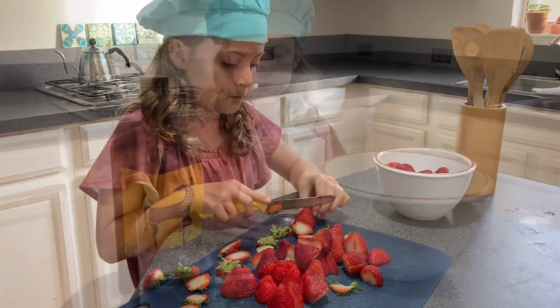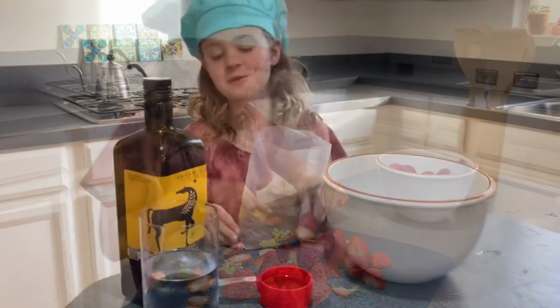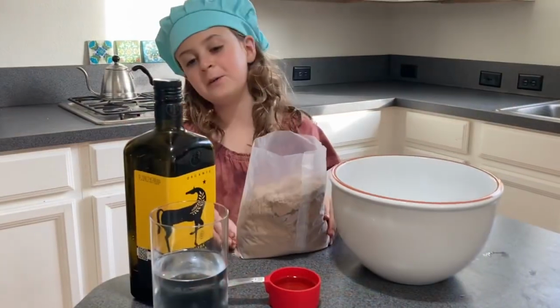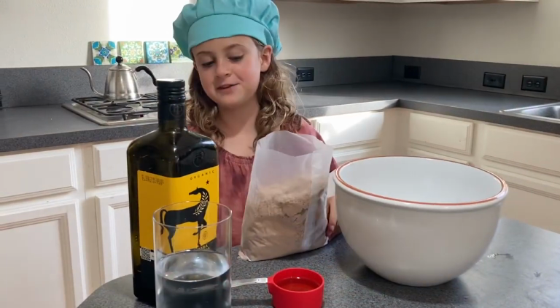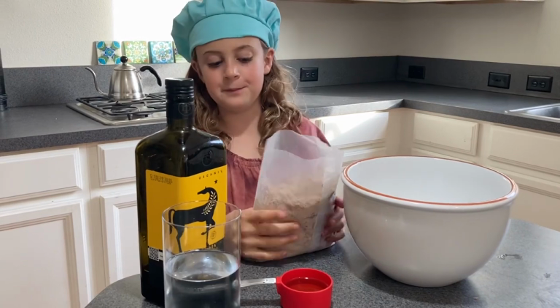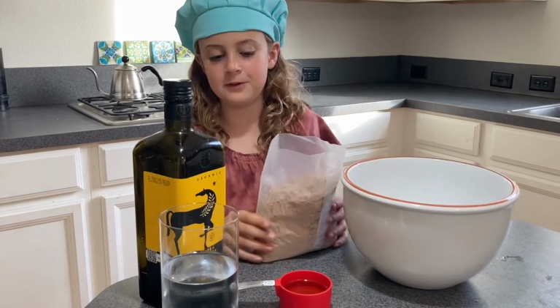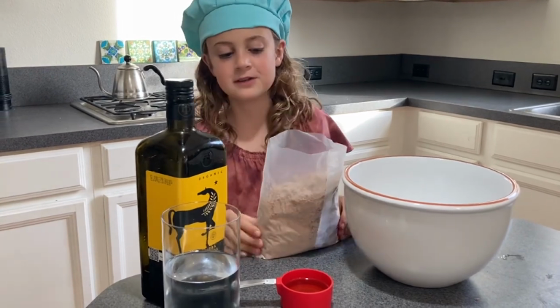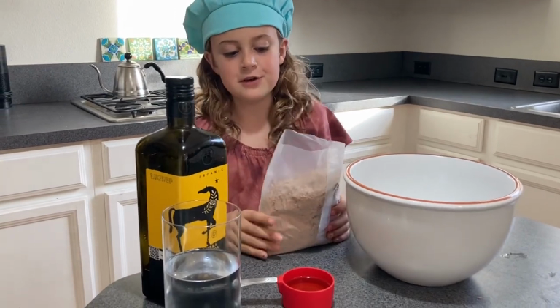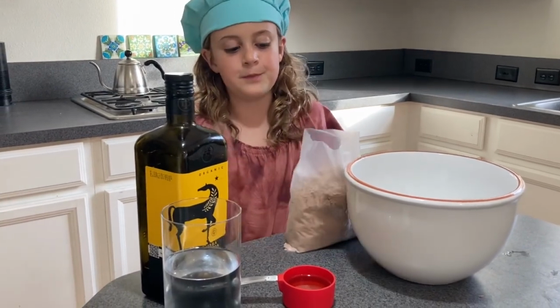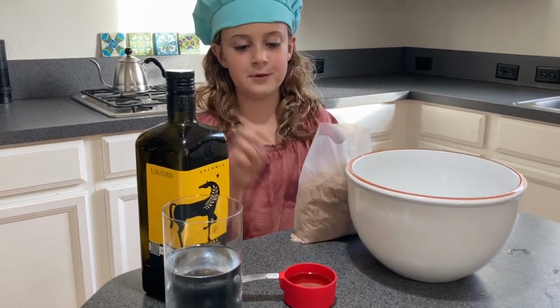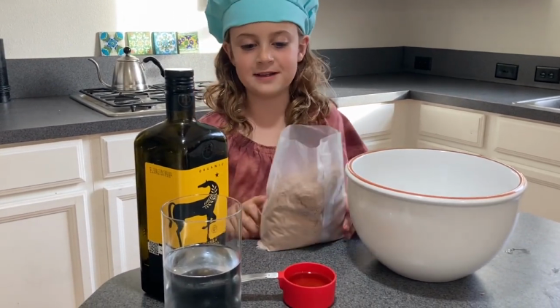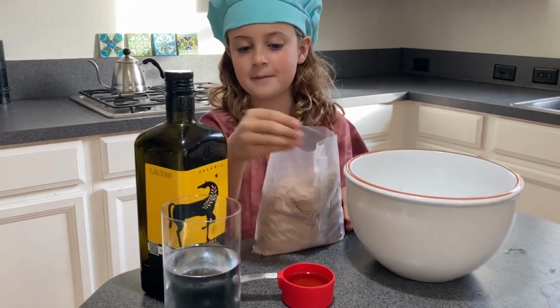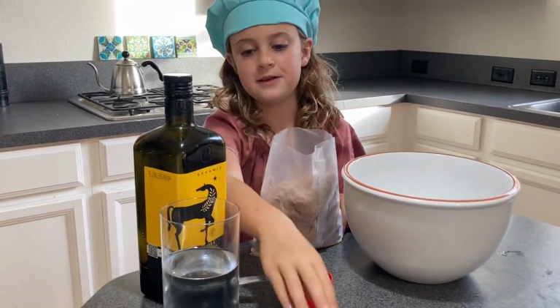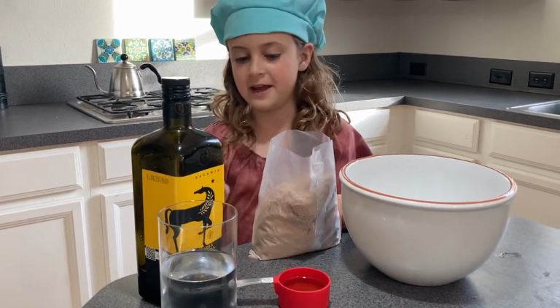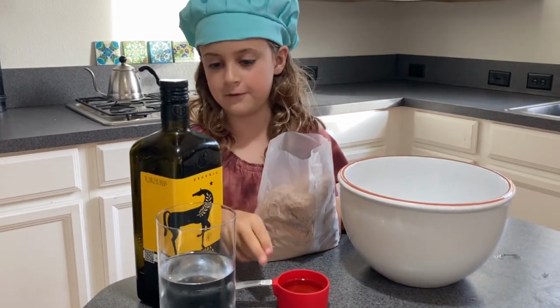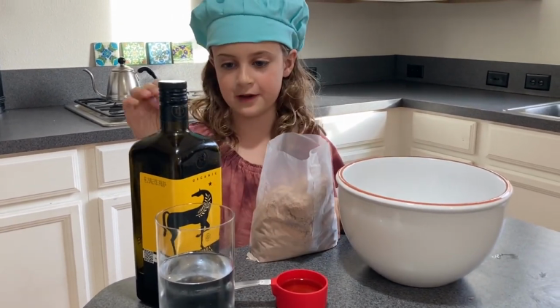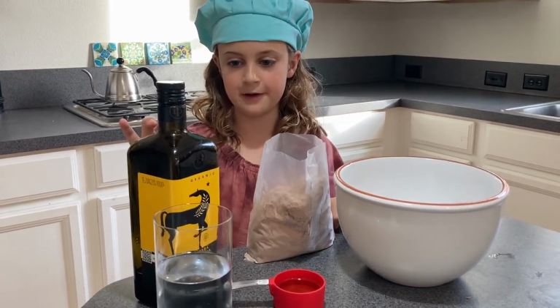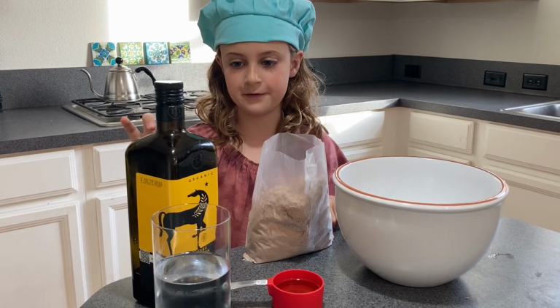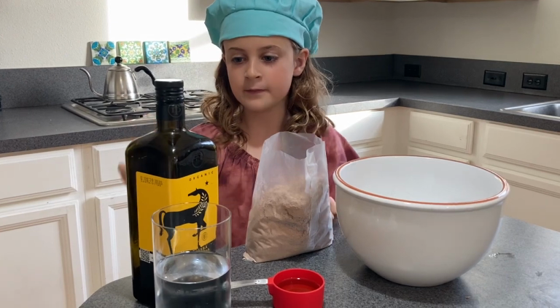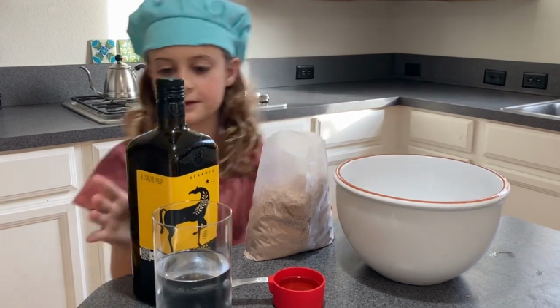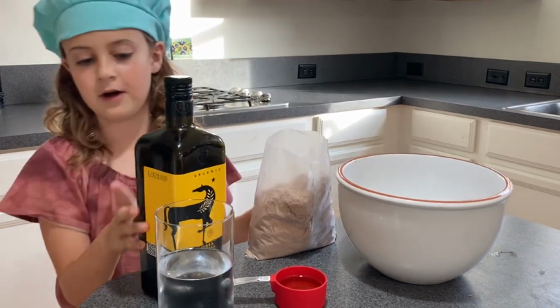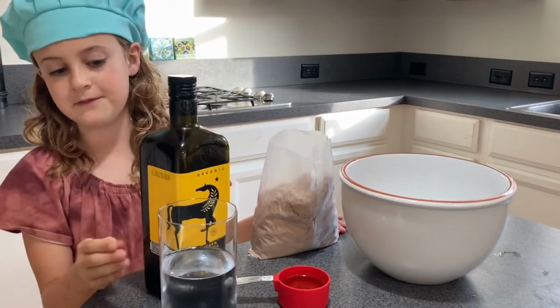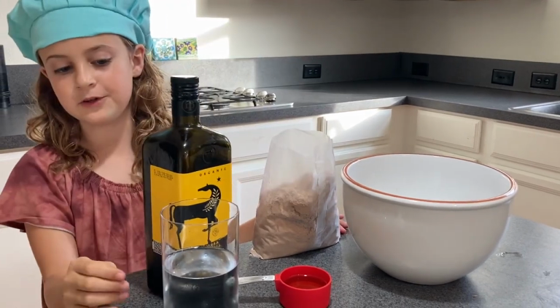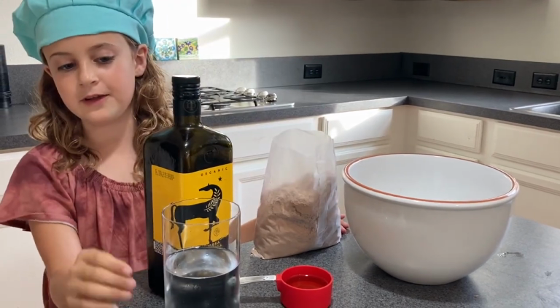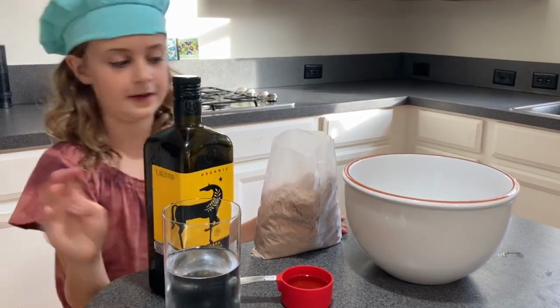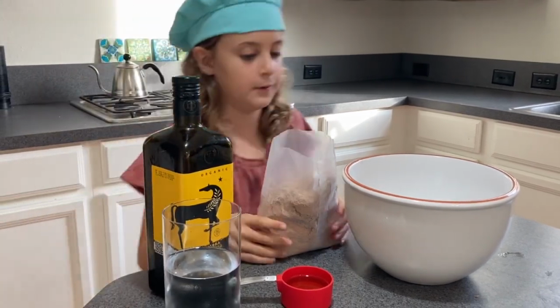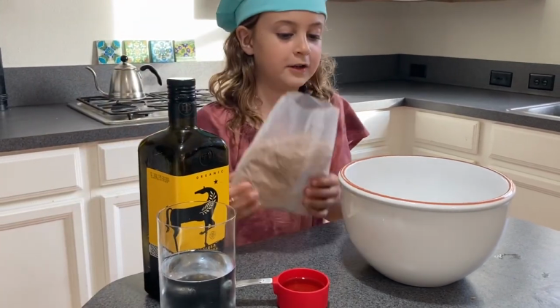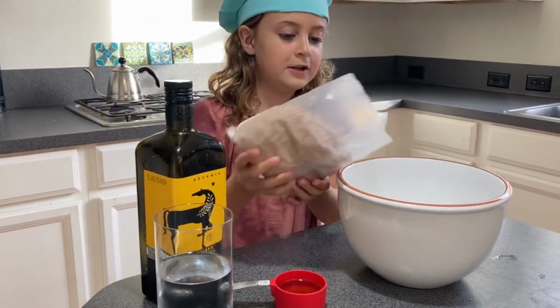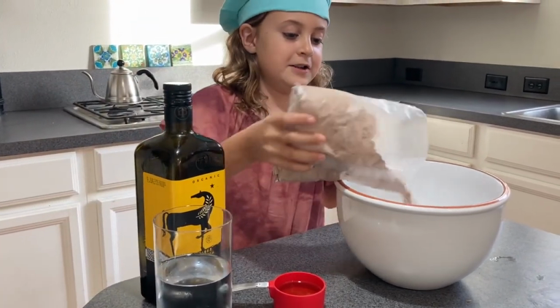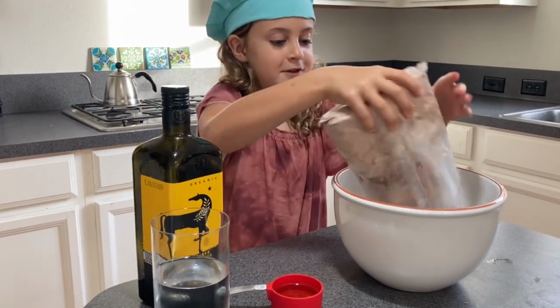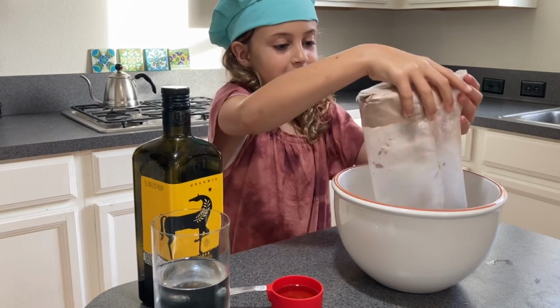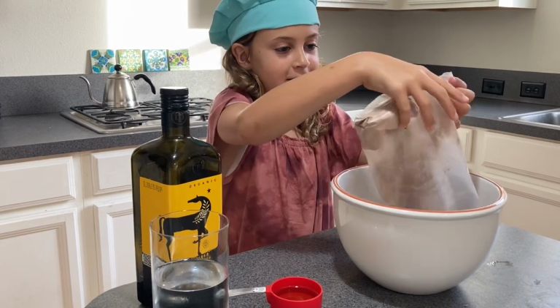So now we have some brownie mix. We pour the brownie mix in, get some egg, get a fourth a cup of the vegetable oil, and we have some water. Let's pour this whole thing in here.